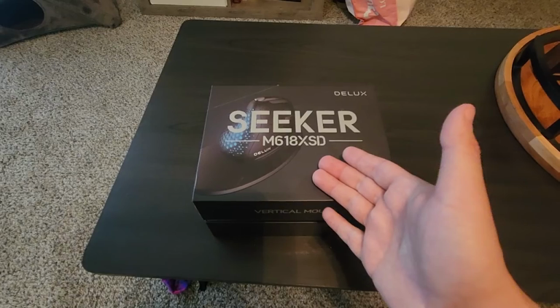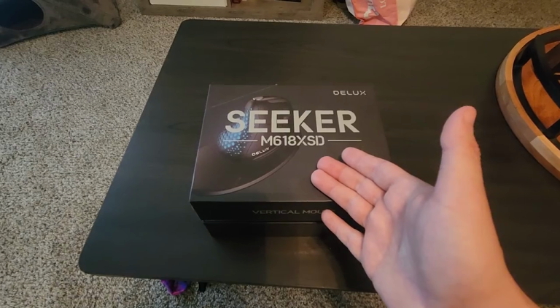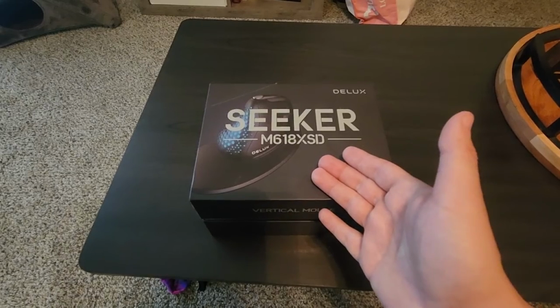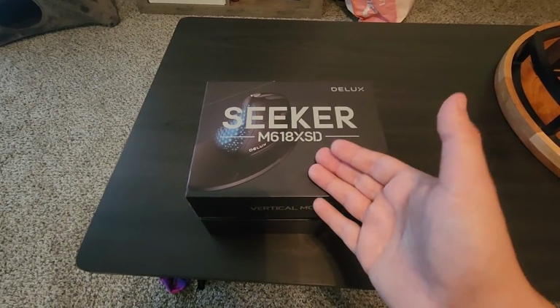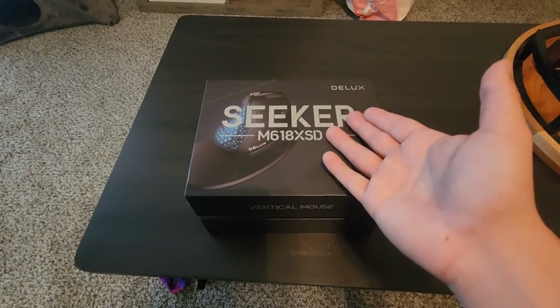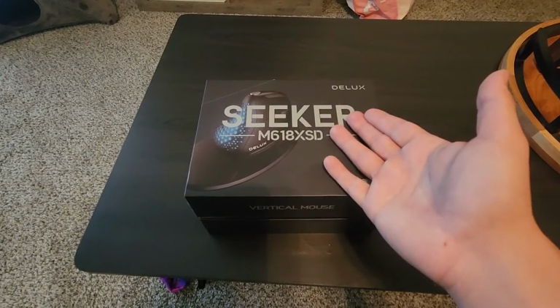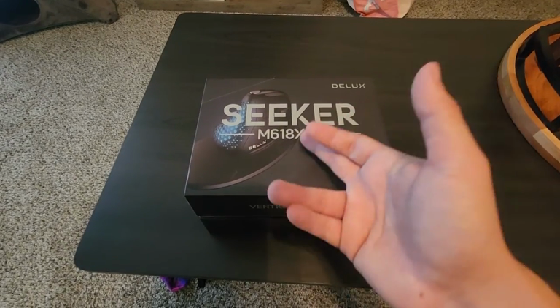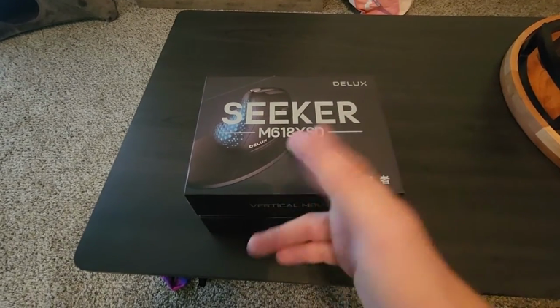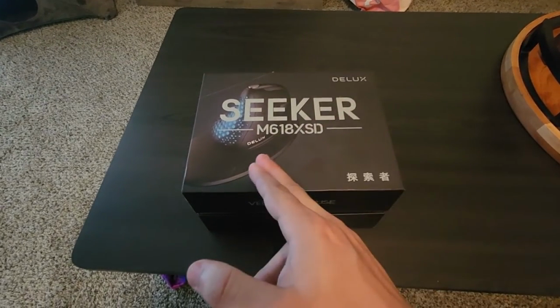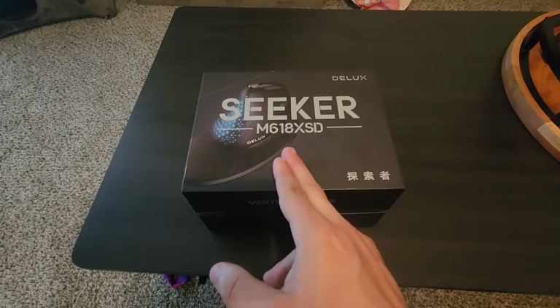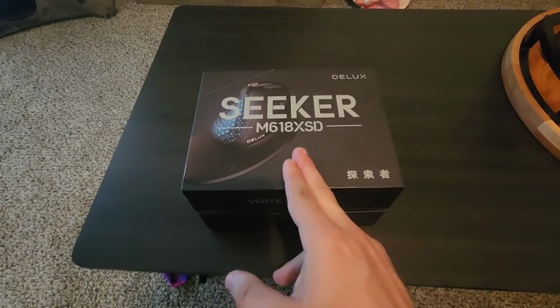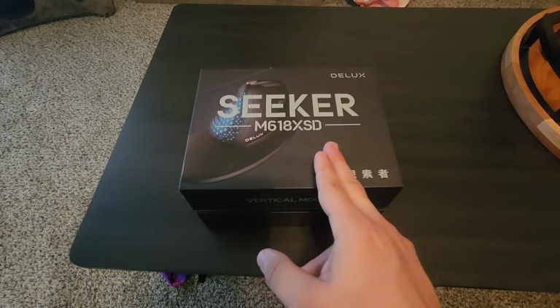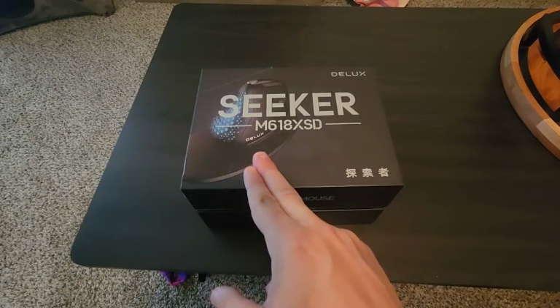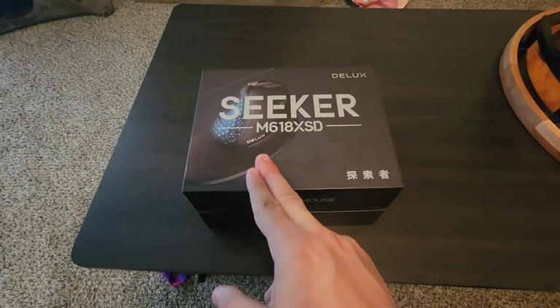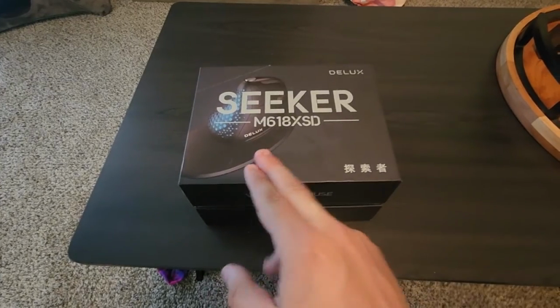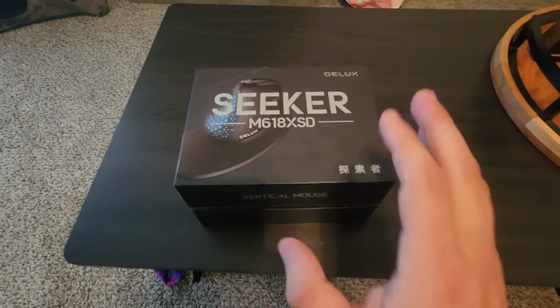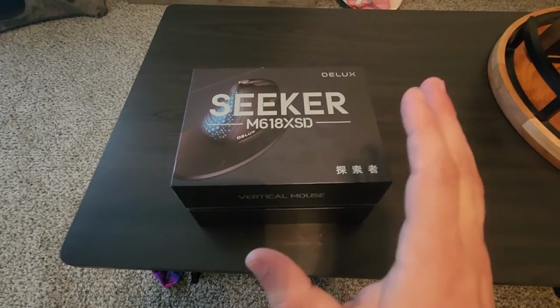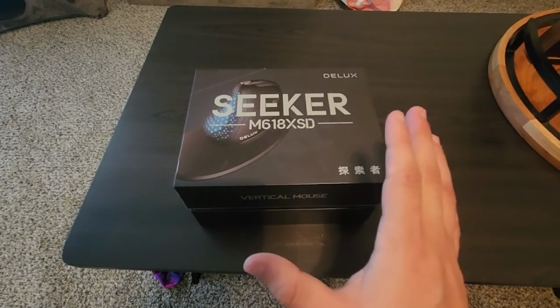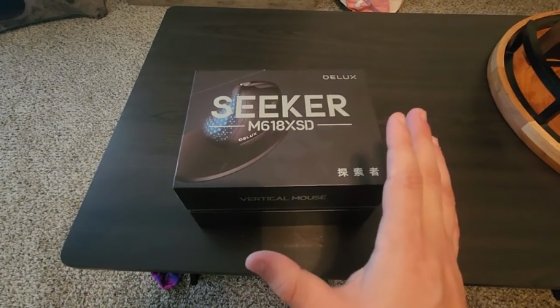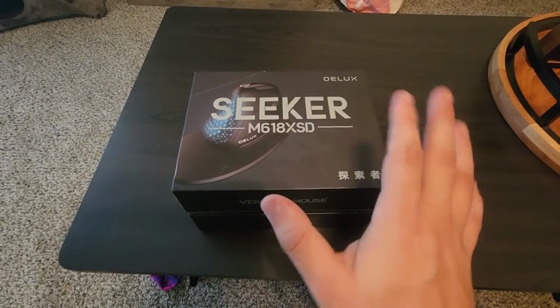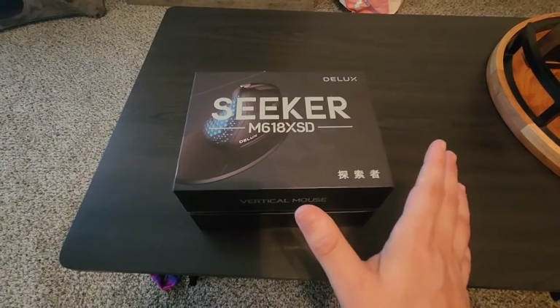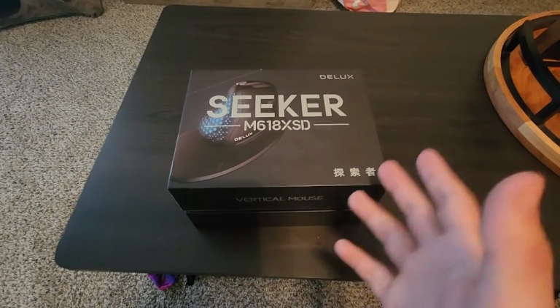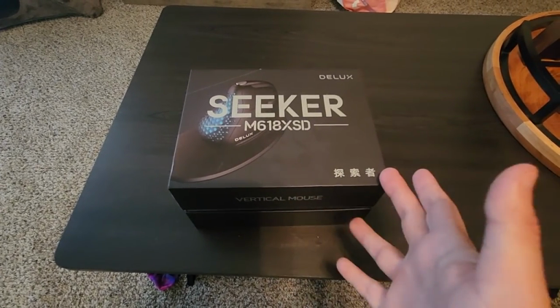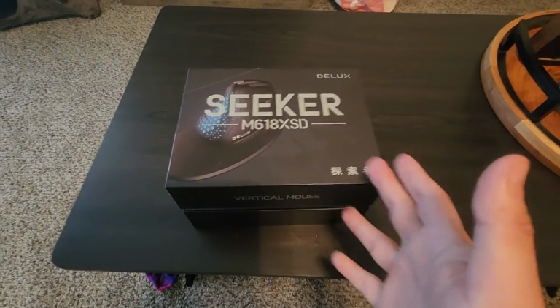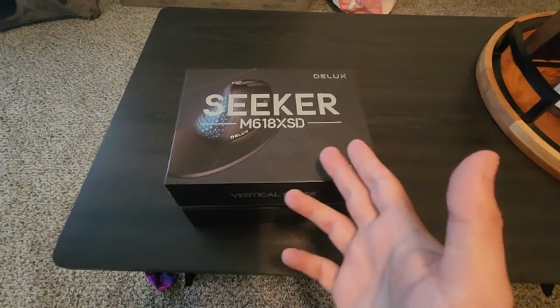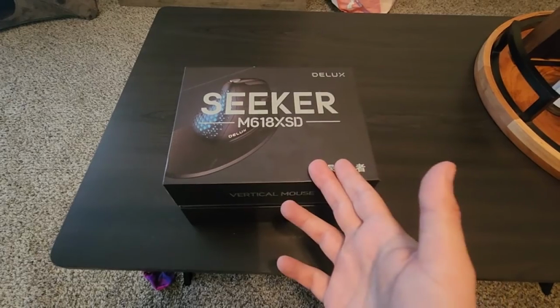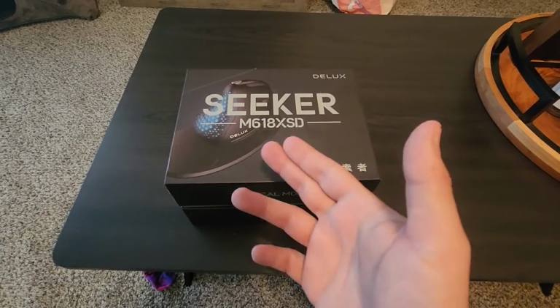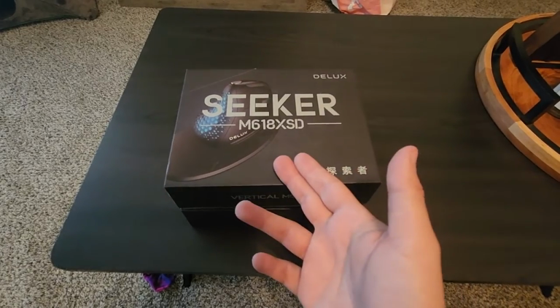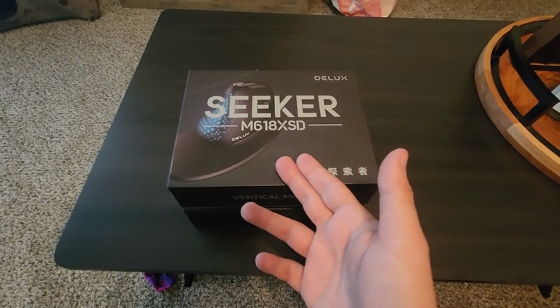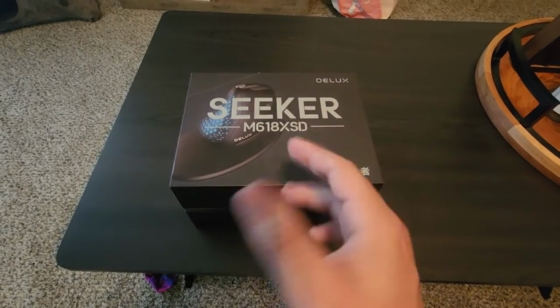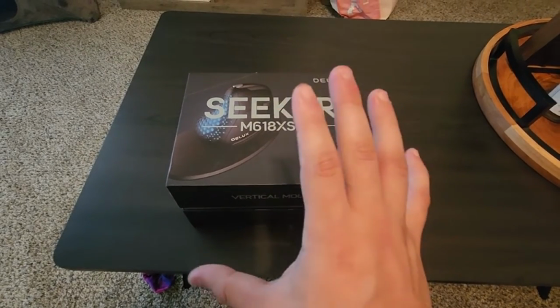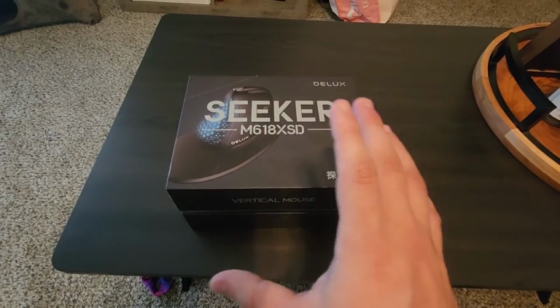Hey, what's going on everybody? Today we're going to take a look at the Deluxe Seeker M618XSD Black Mouse. Now this is an ergonomic mouse. We're going to unbox it, show you what's inside, and then I'm going to test it out and tell you how I feel about it with my raw honest opinion.